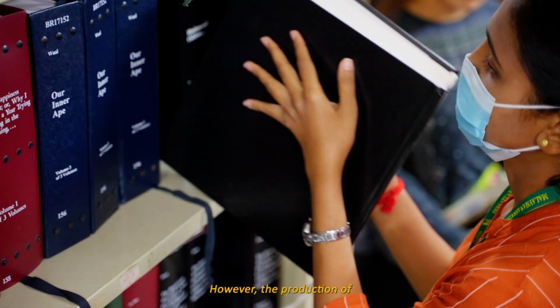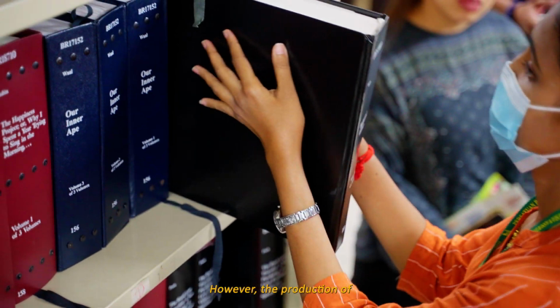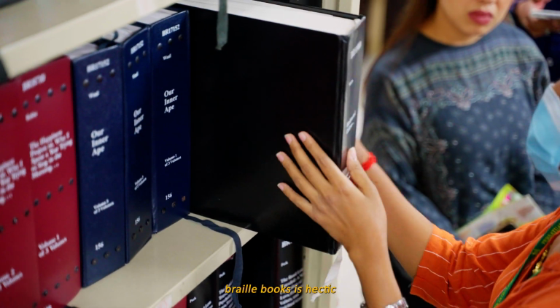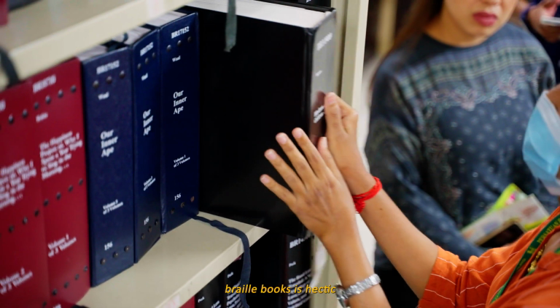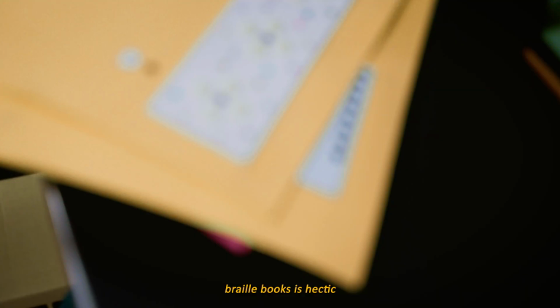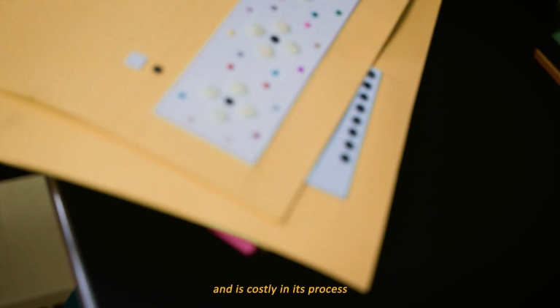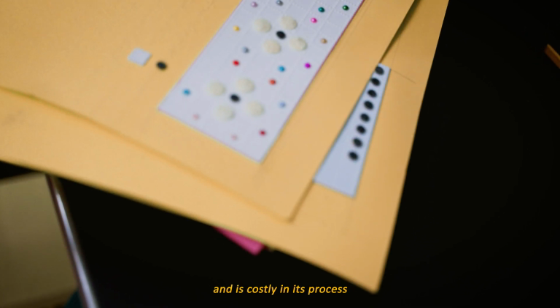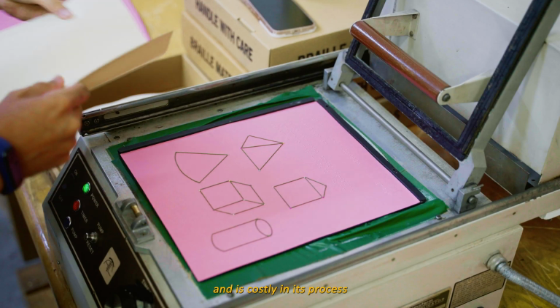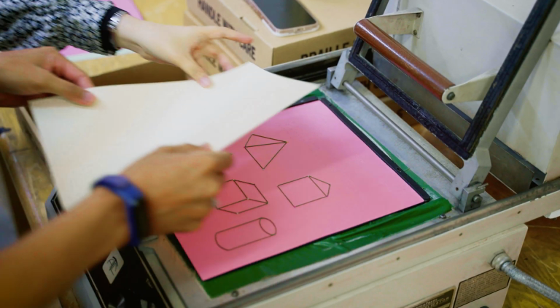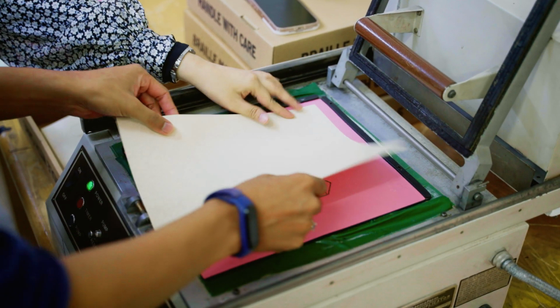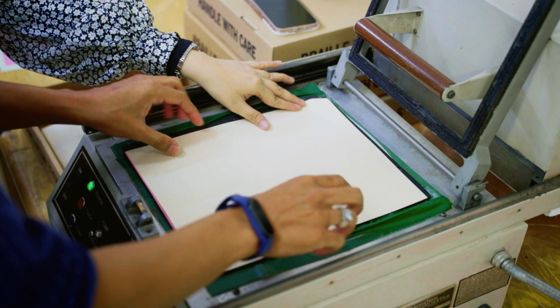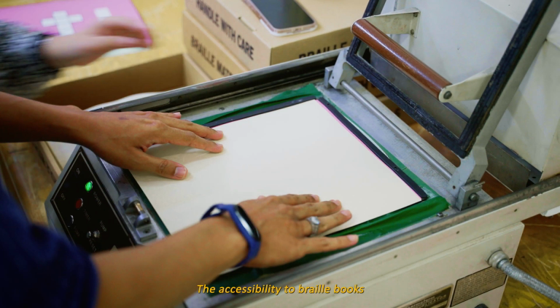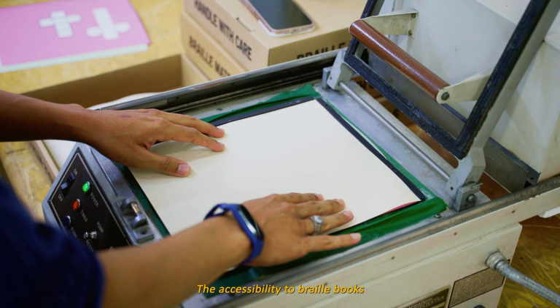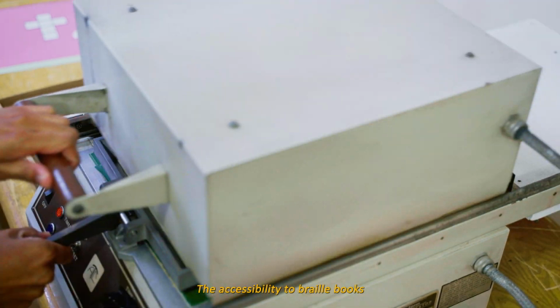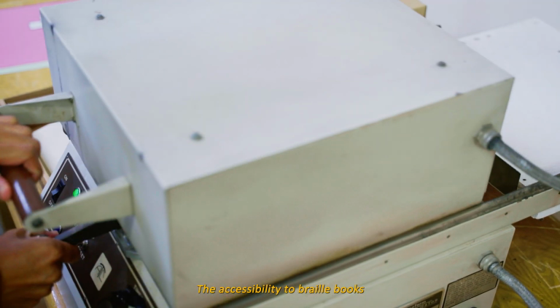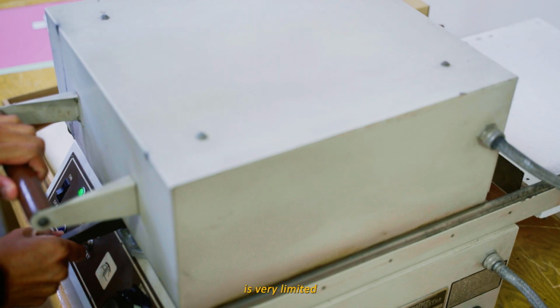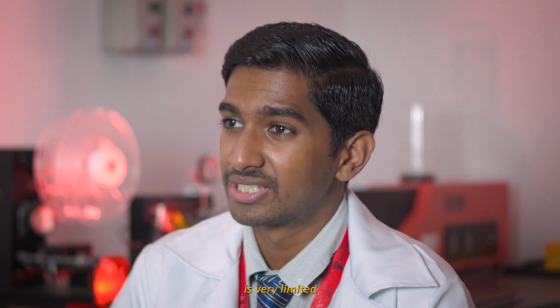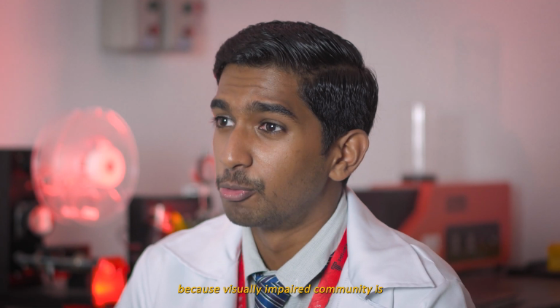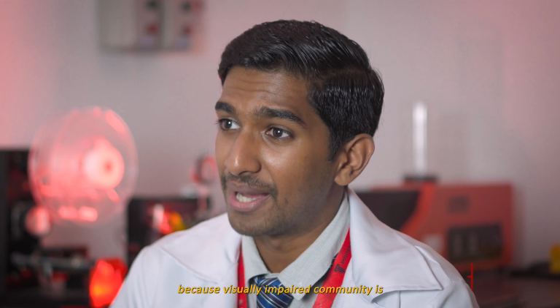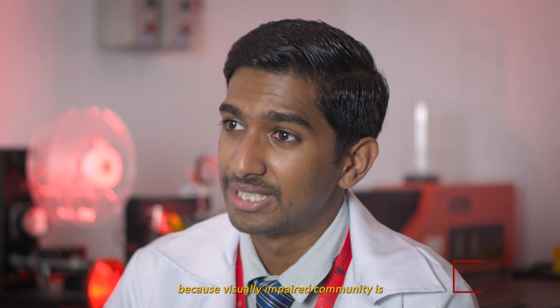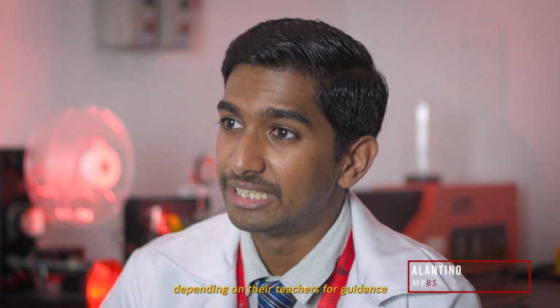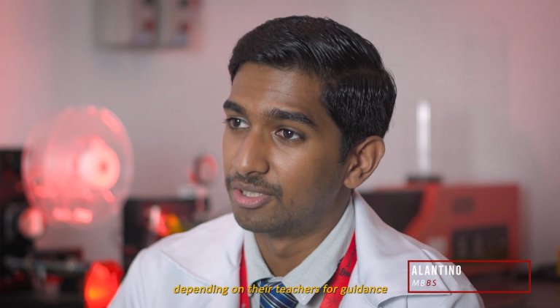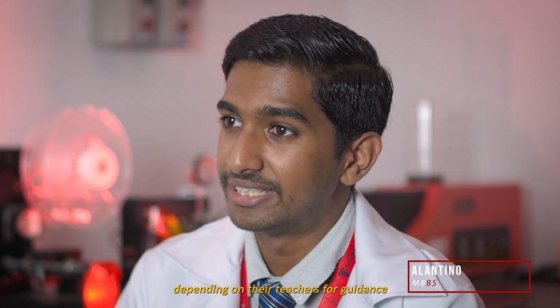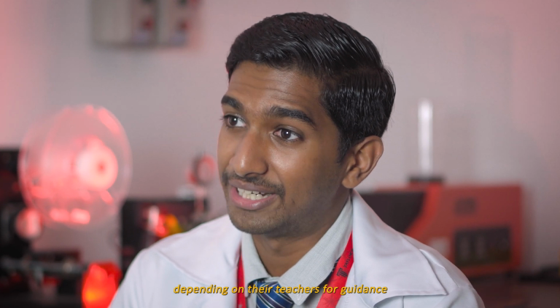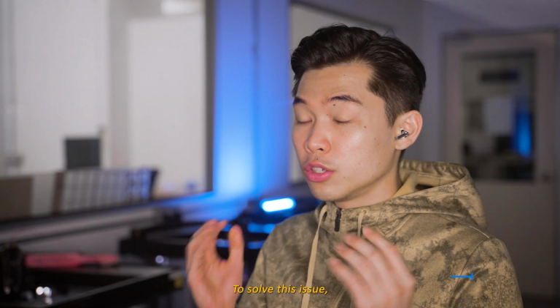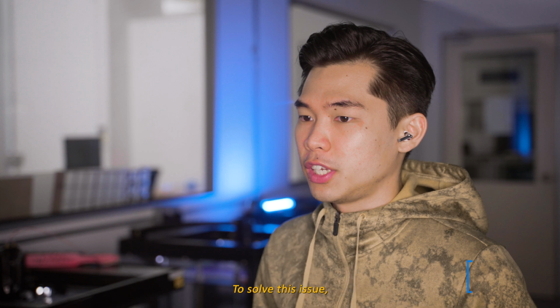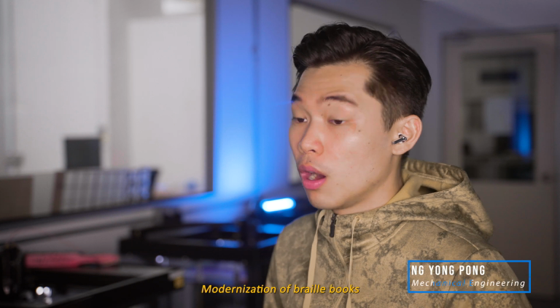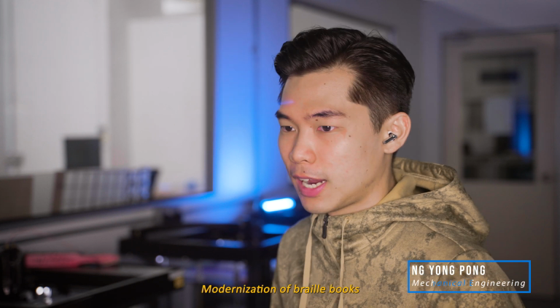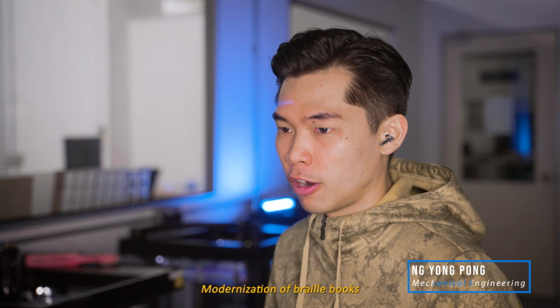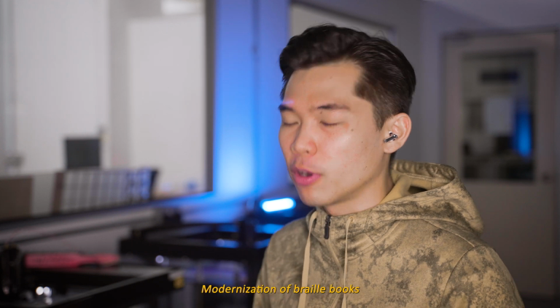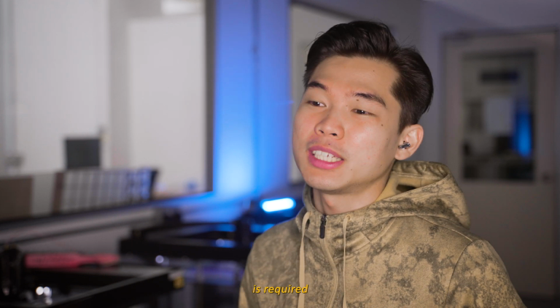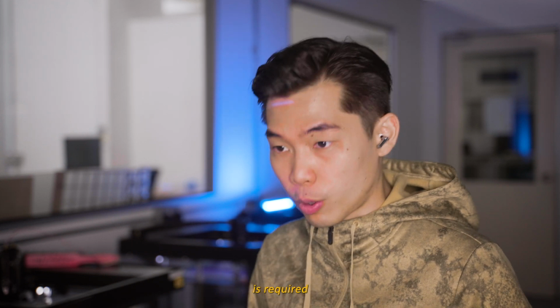However, the production of braille books is very hectic and costly in its process. The accessibility to braille books is very limited because the visually impaired community is highly dependent on their teachers' guidance. To solve this issue, modernisation of braille books is required.